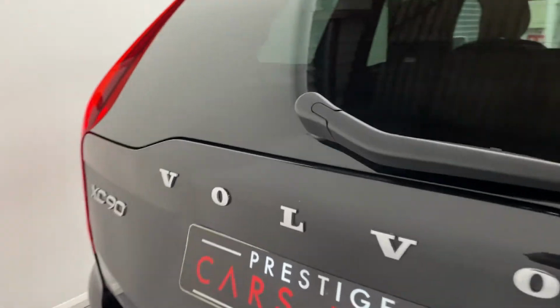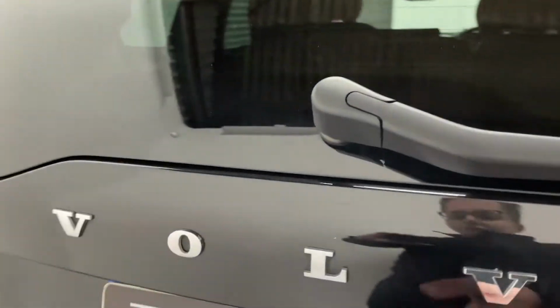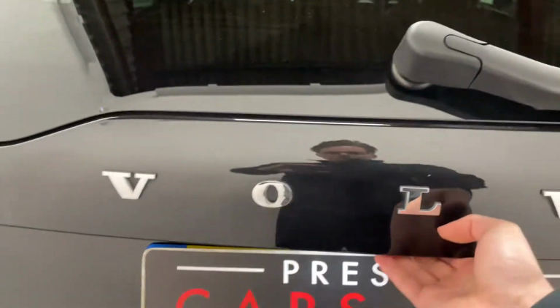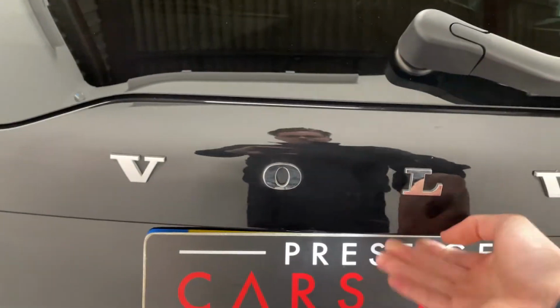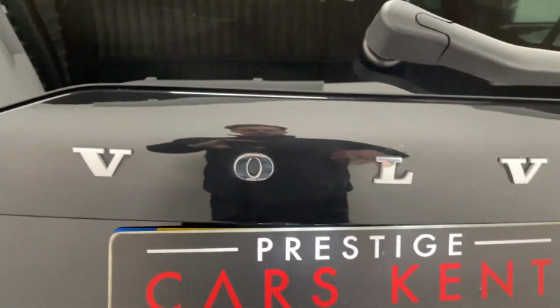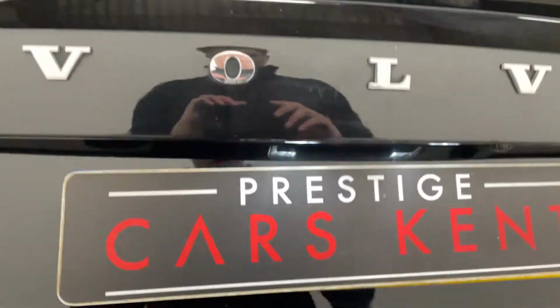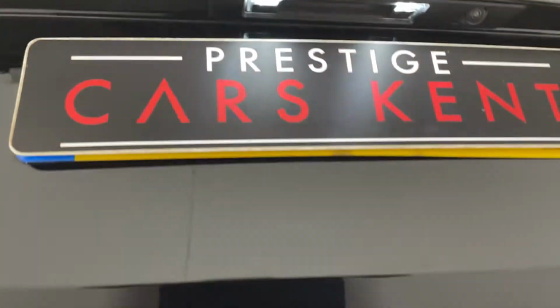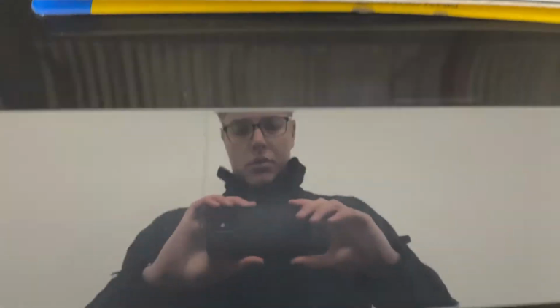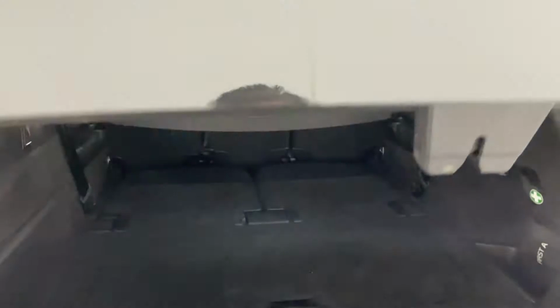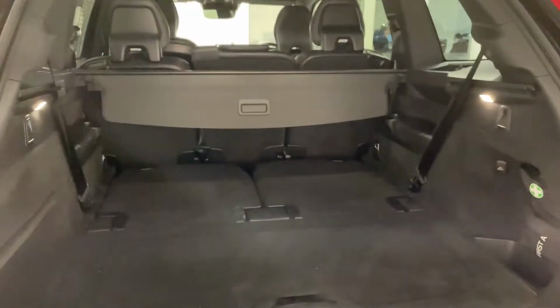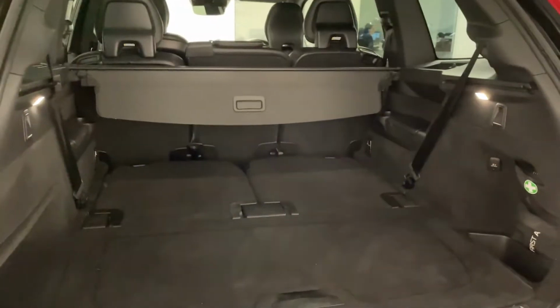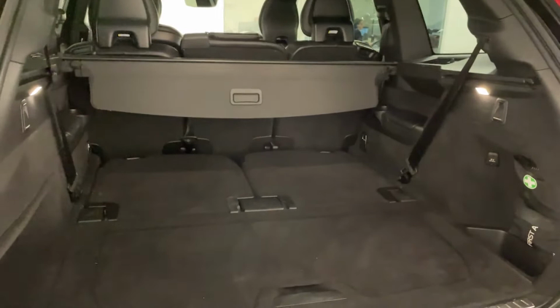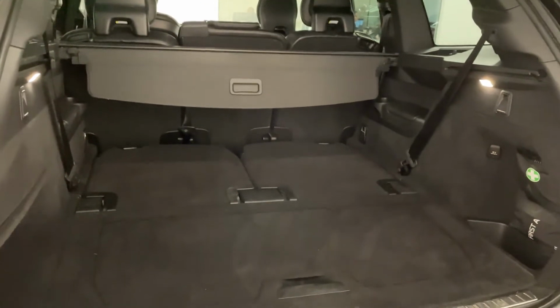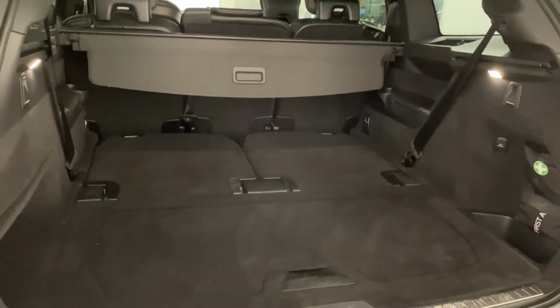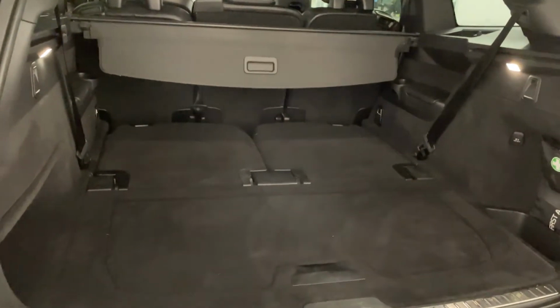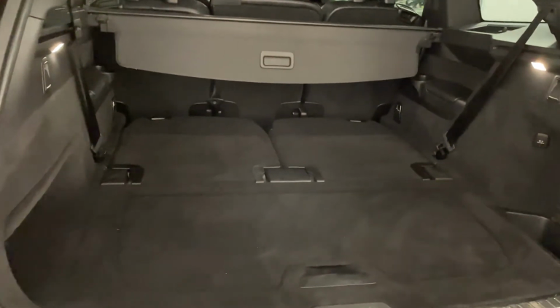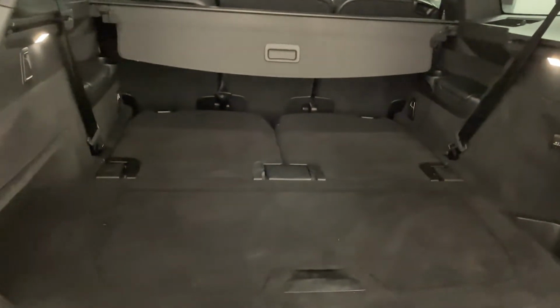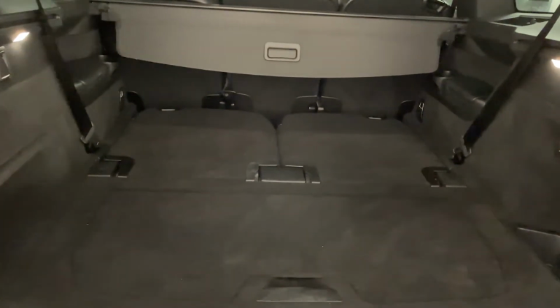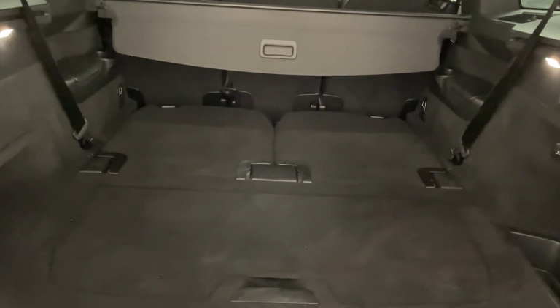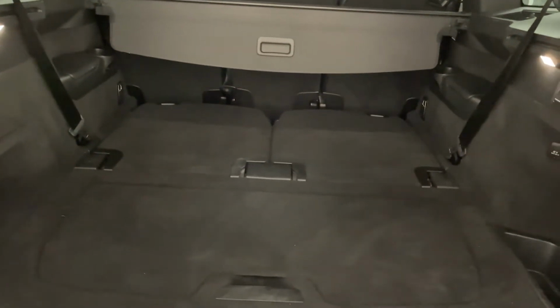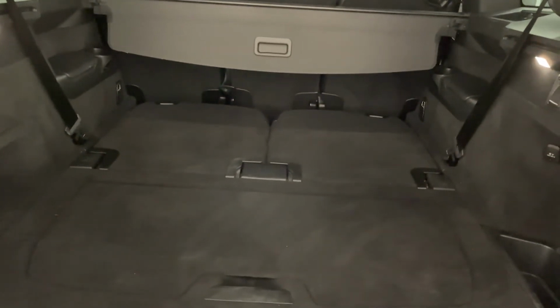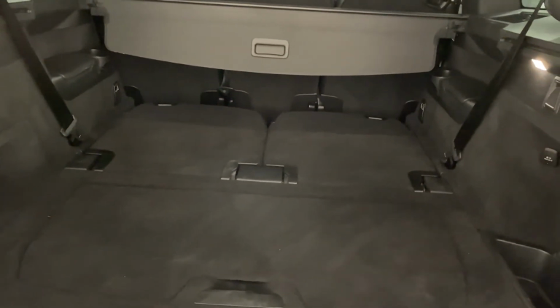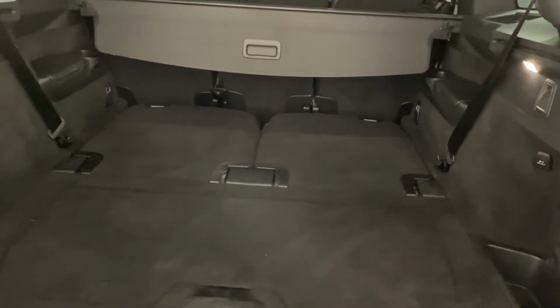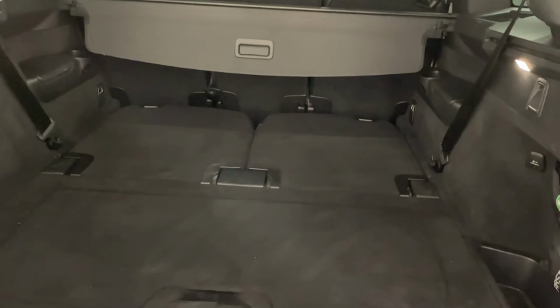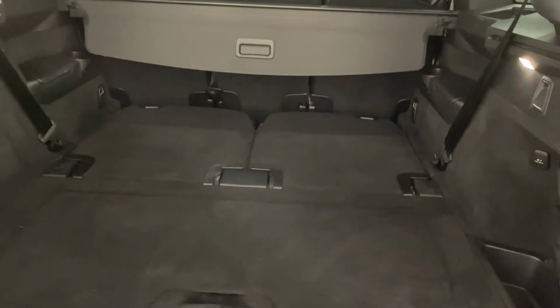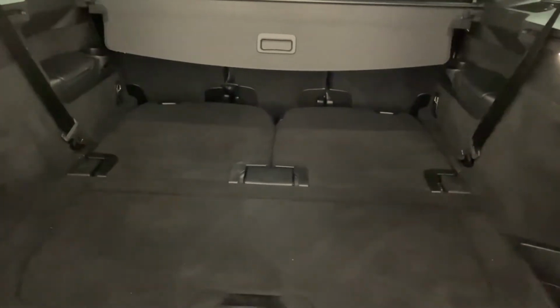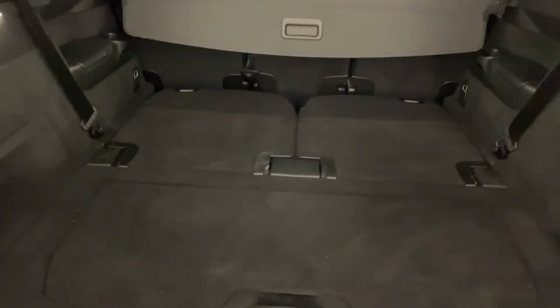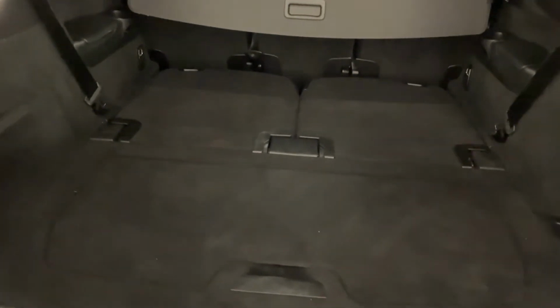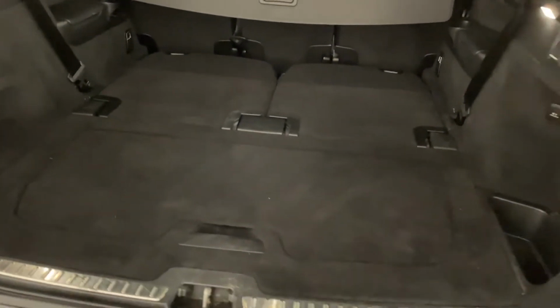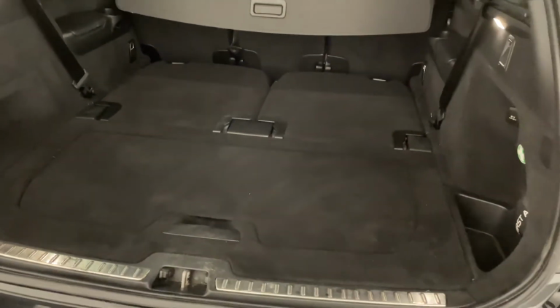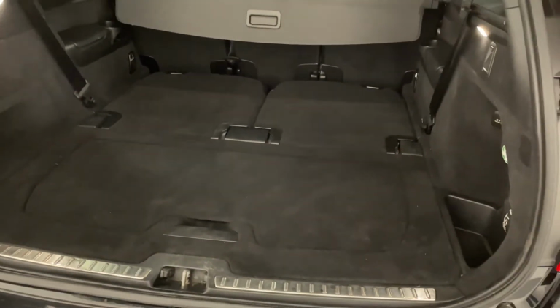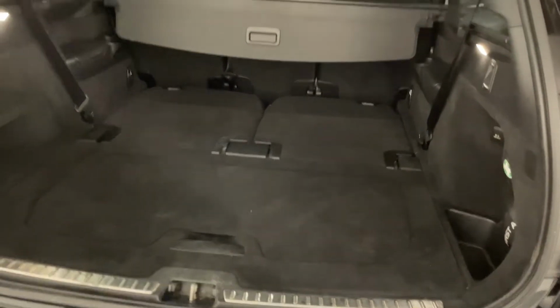This car also gets an electric tailgate, as you can see. This car is in fact a seven seater, as you can see by the outline there. And there is a little bit of storage underneath the boot floor.